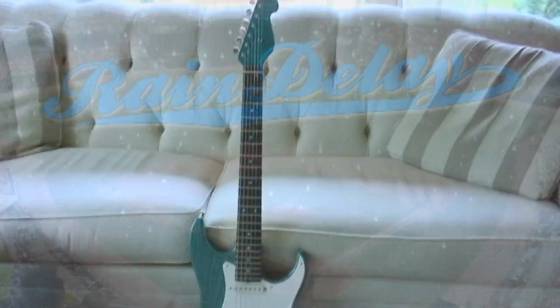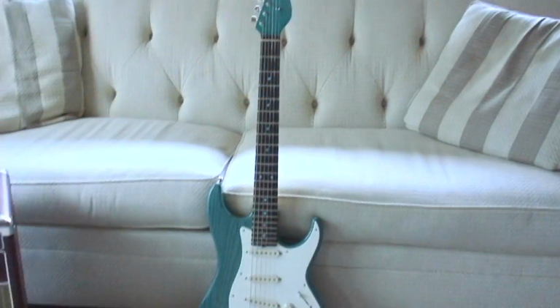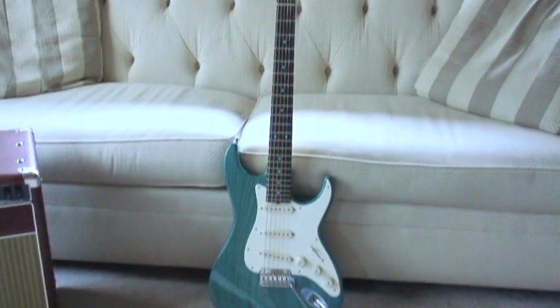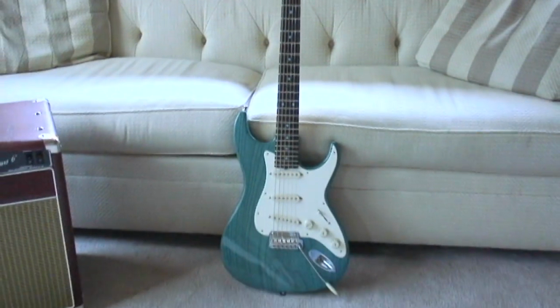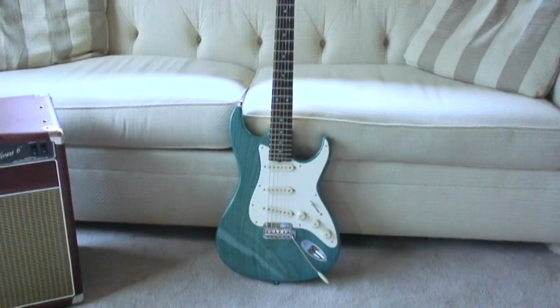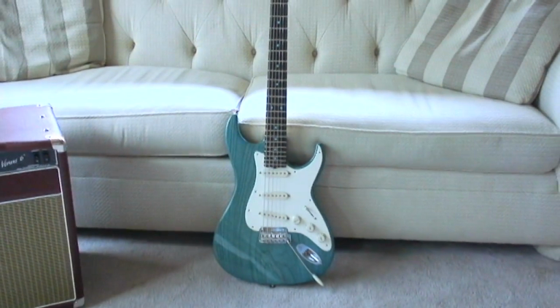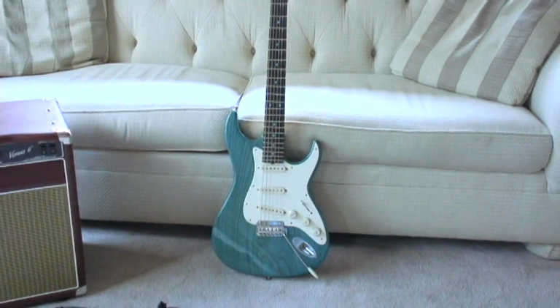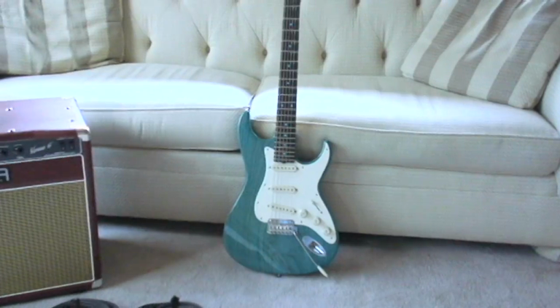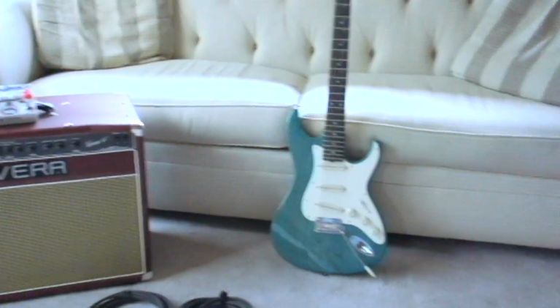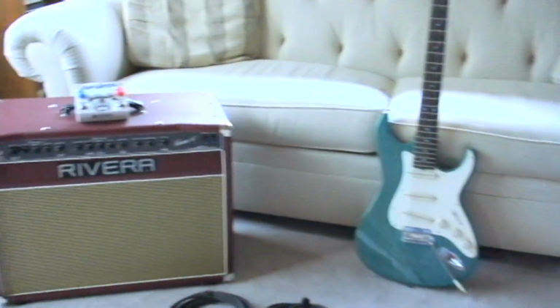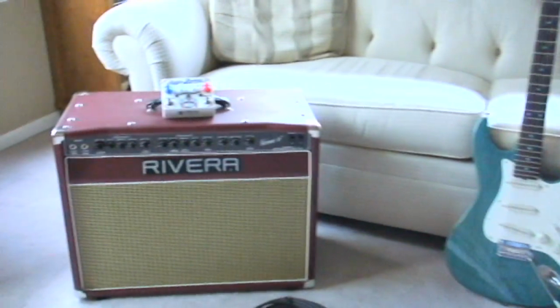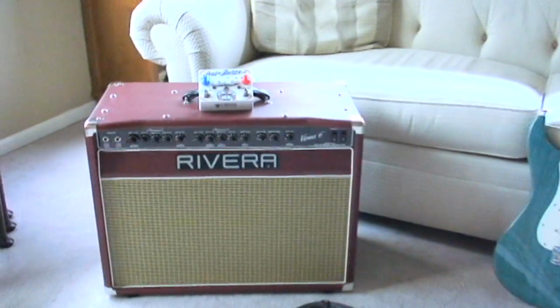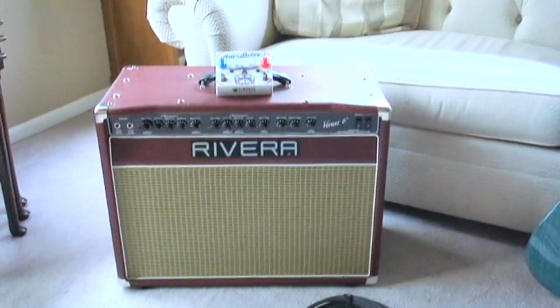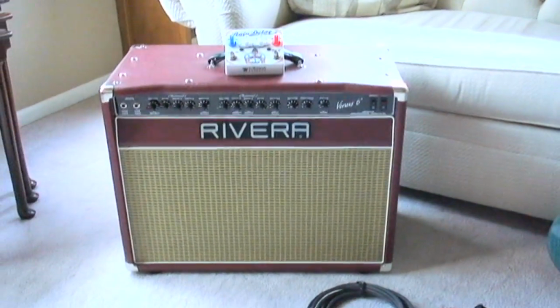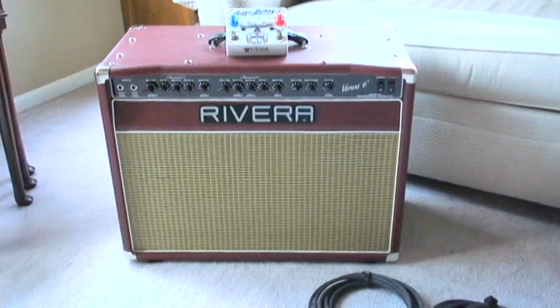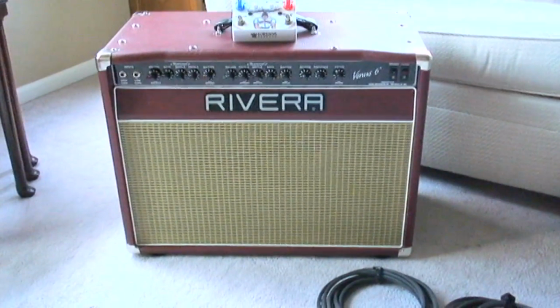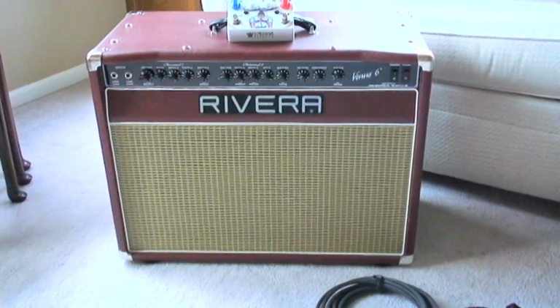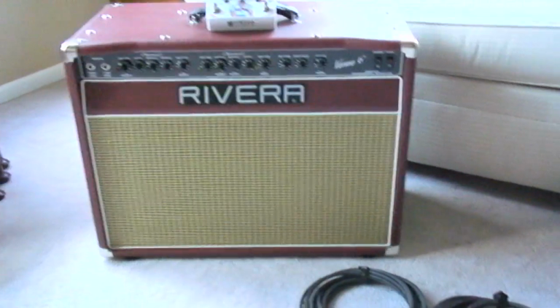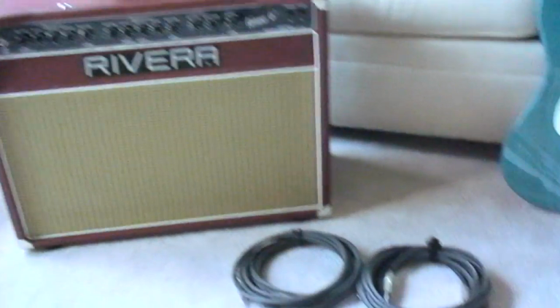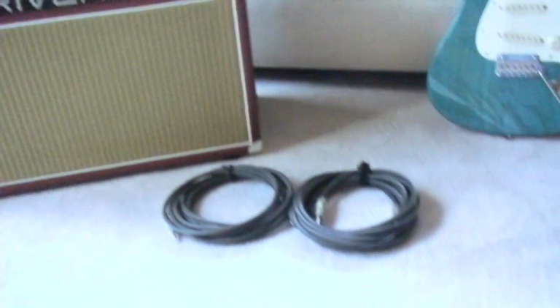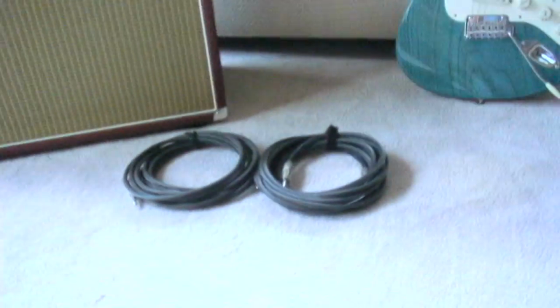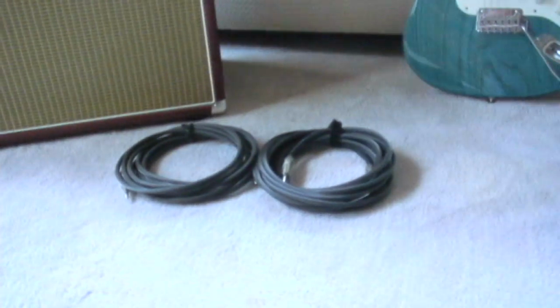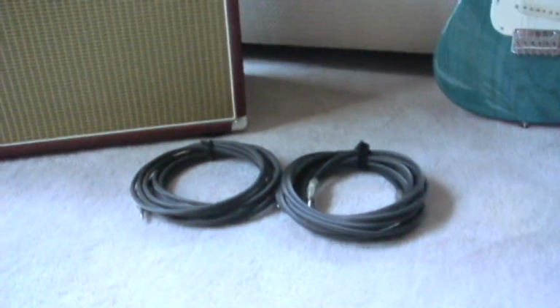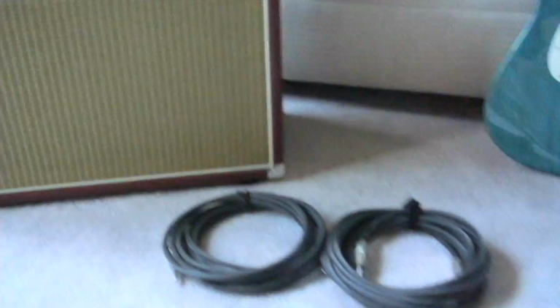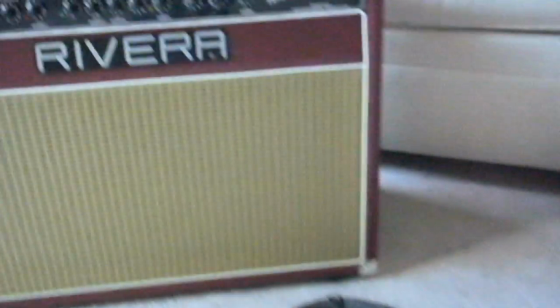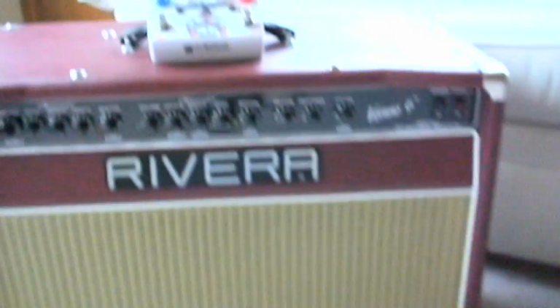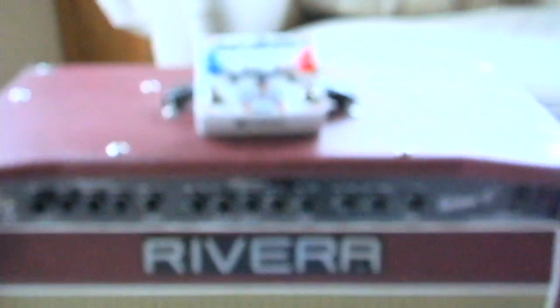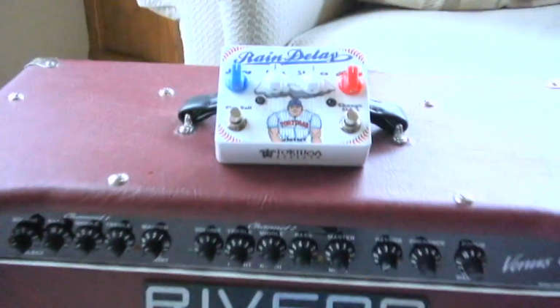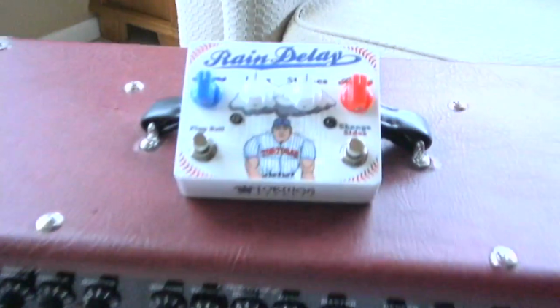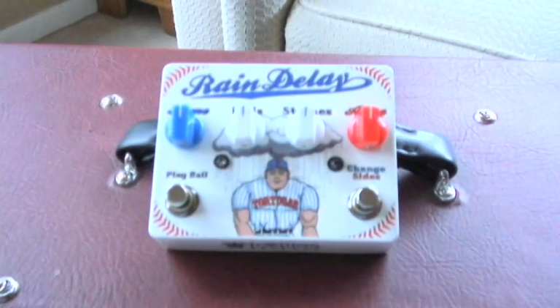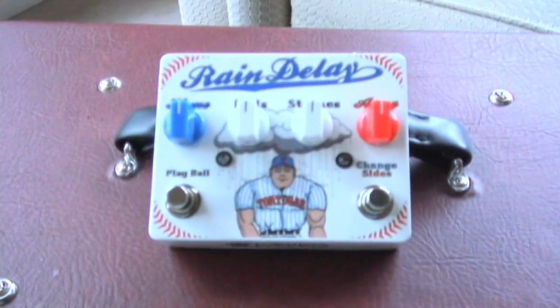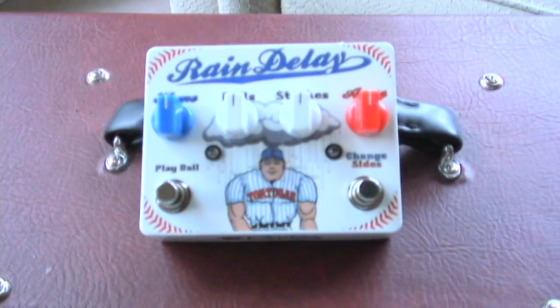Today I'm using the Don Grosch Retro Classic, a Rivera Venus 6-112 combo, a couple of solid cables, and a Tortuga Rain Delay.